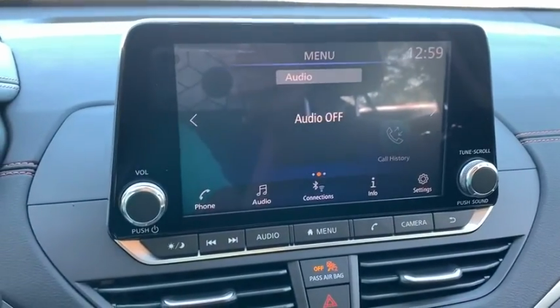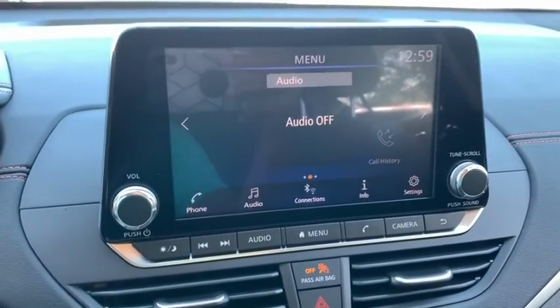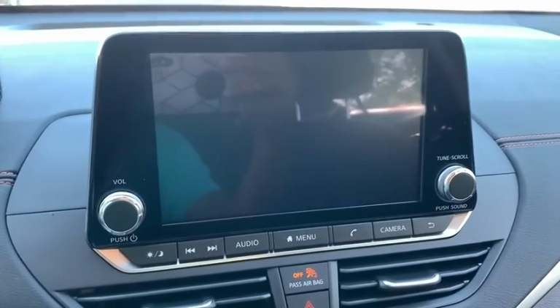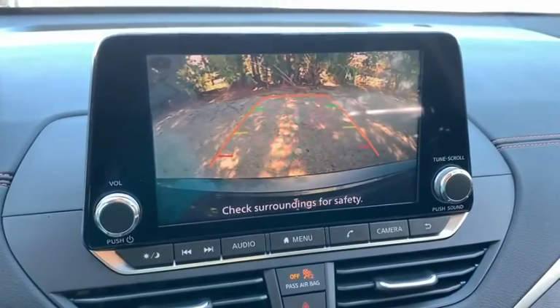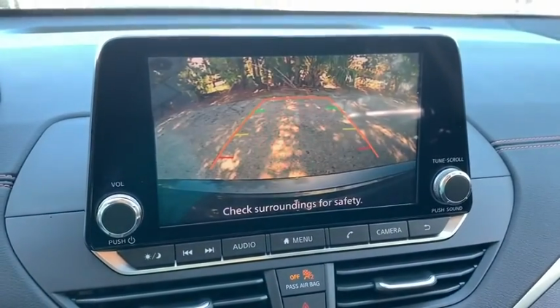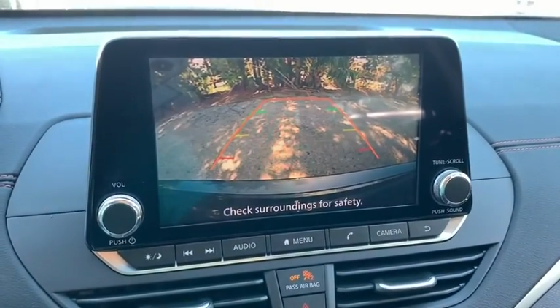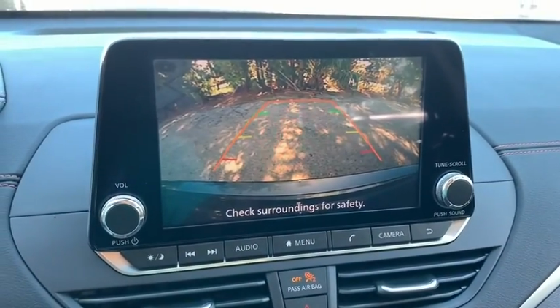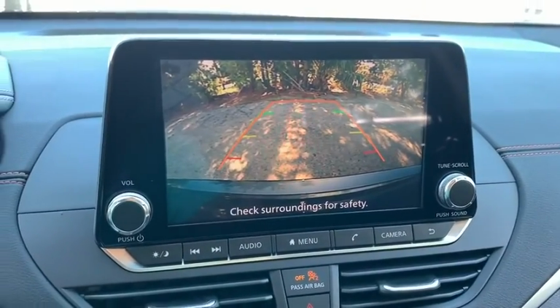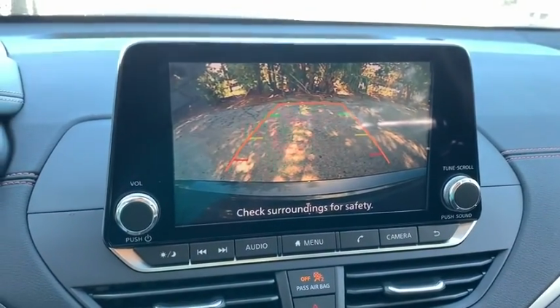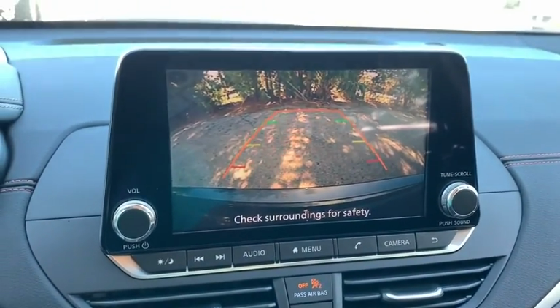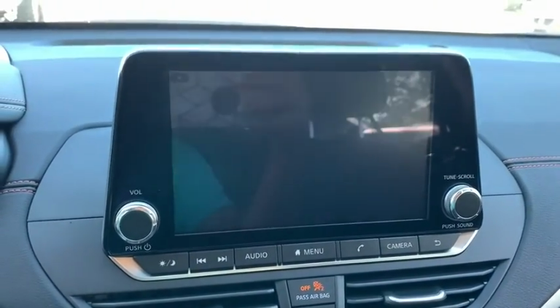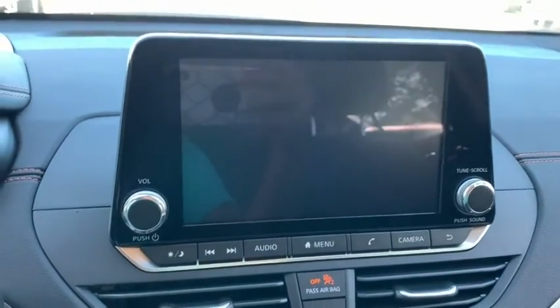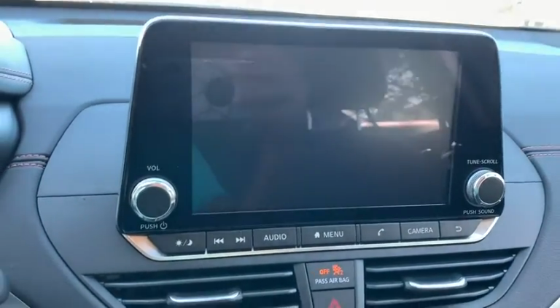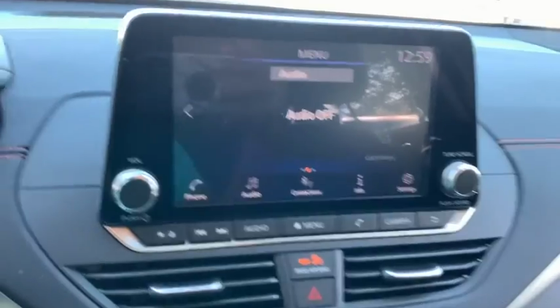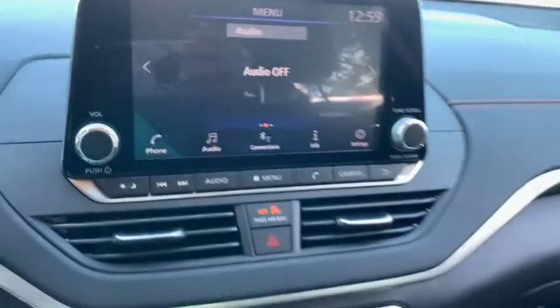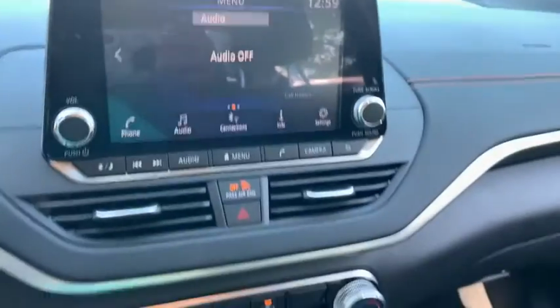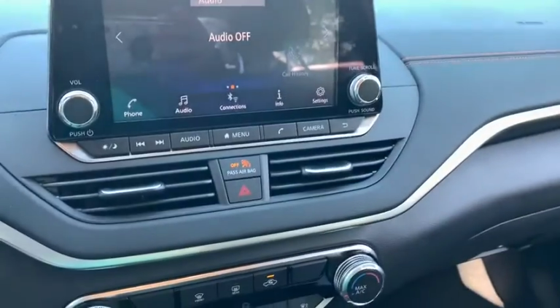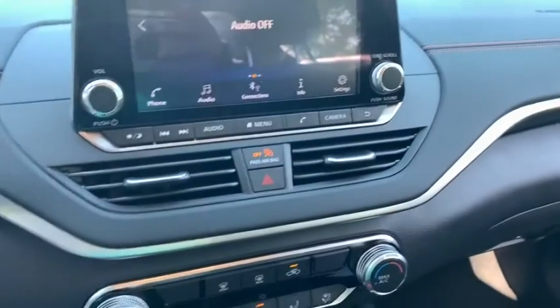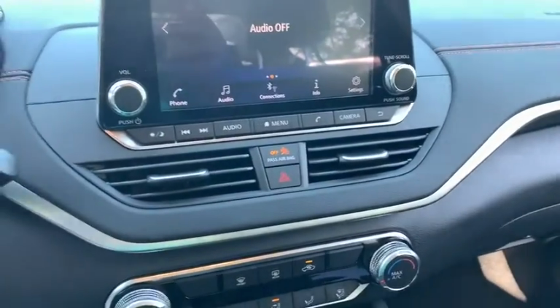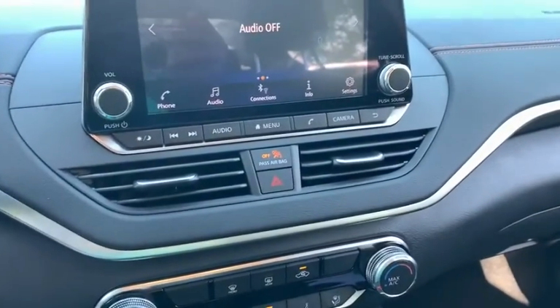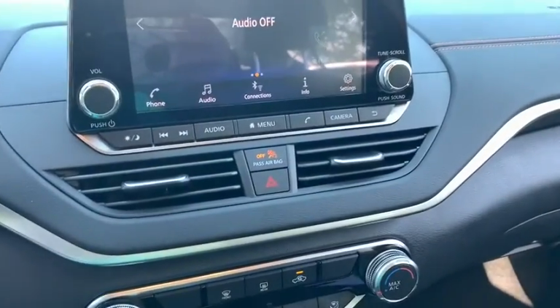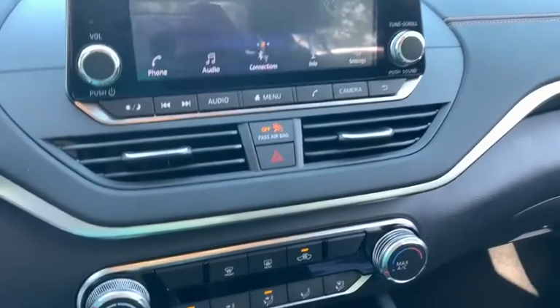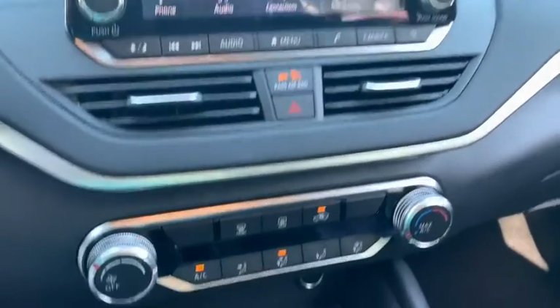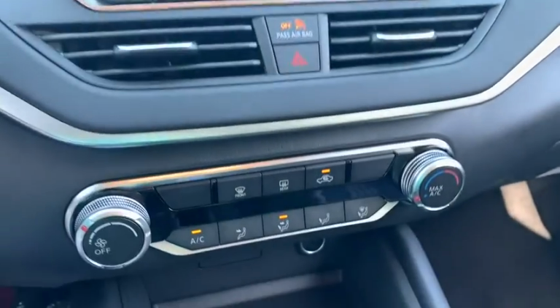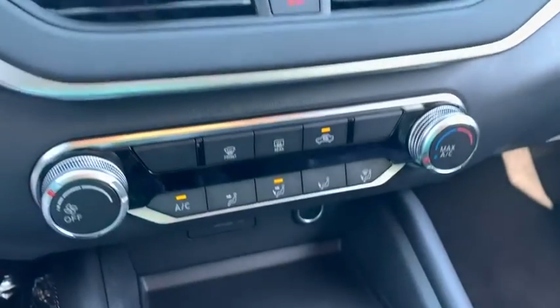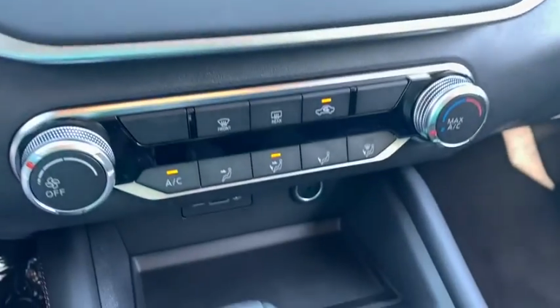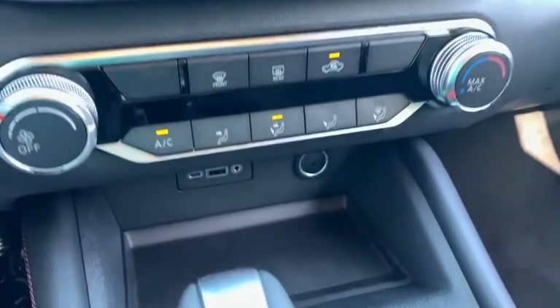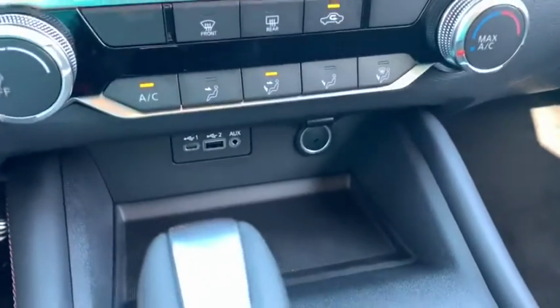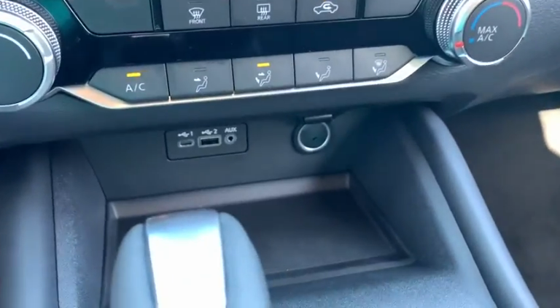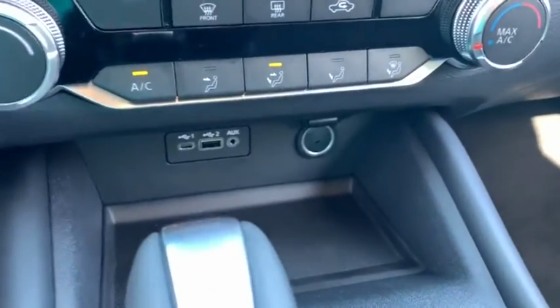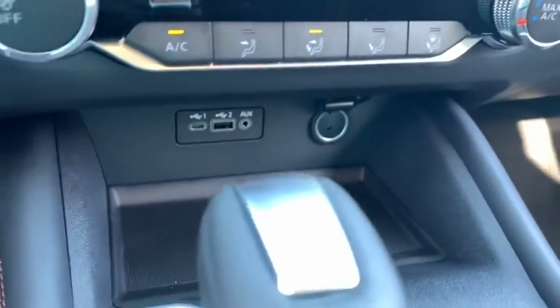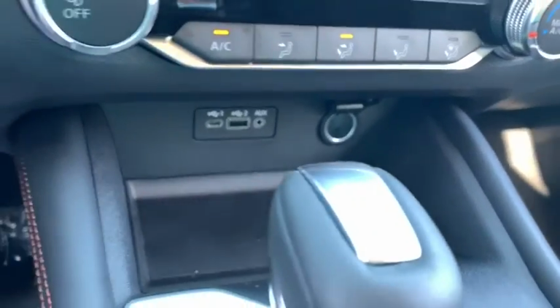Cruise control, four-wheel disc brakes, aluminum wheels, keyless start, front wheel drive, AM-FM stereo radio, rear defrost.